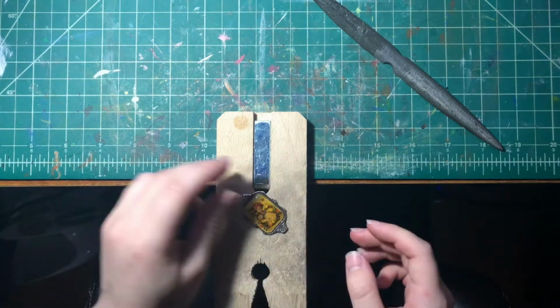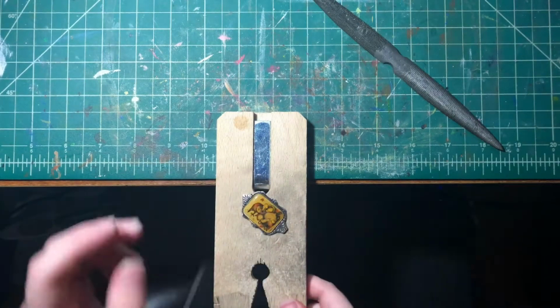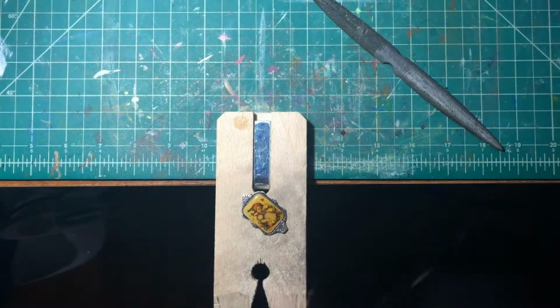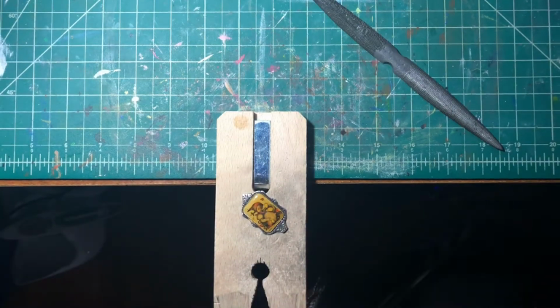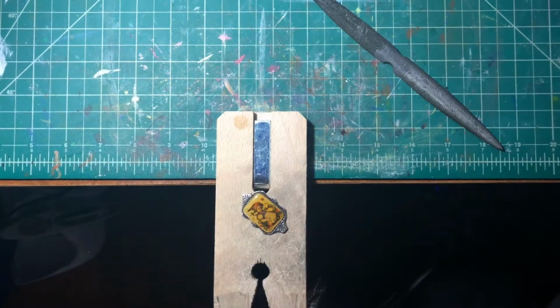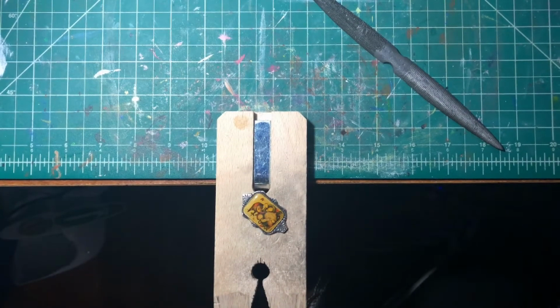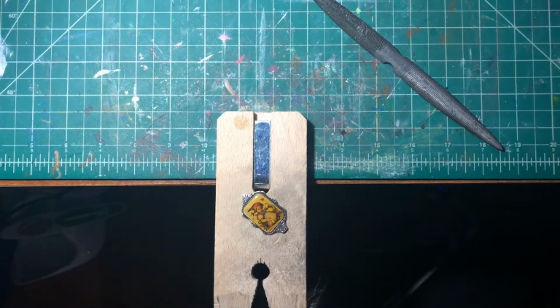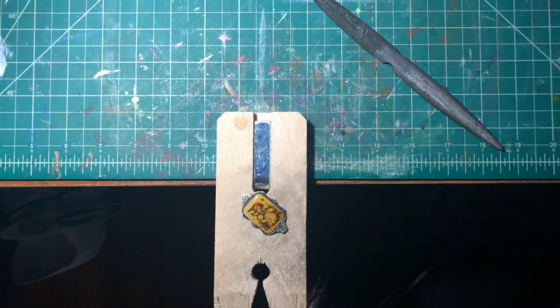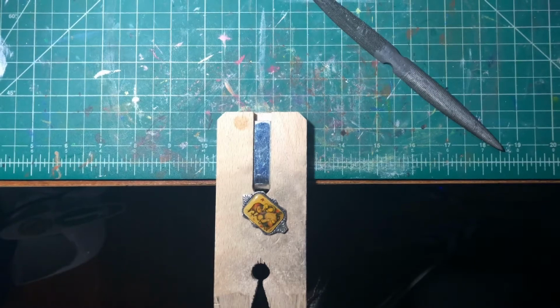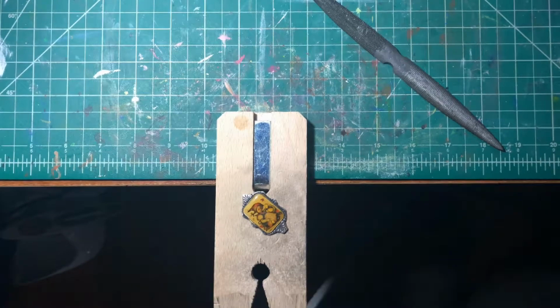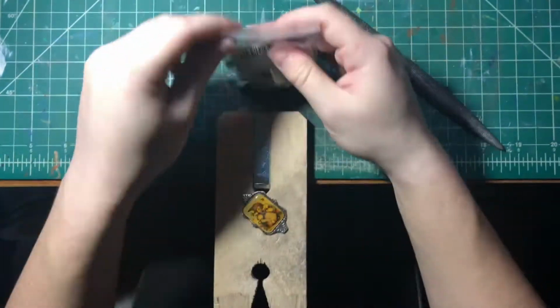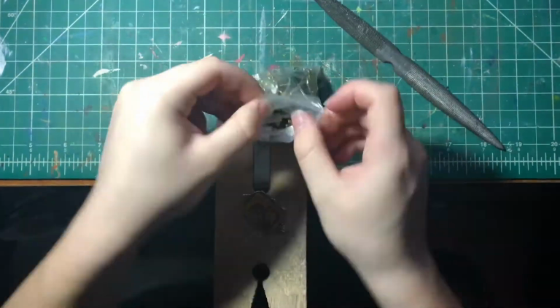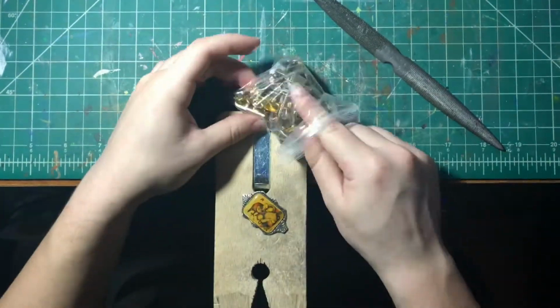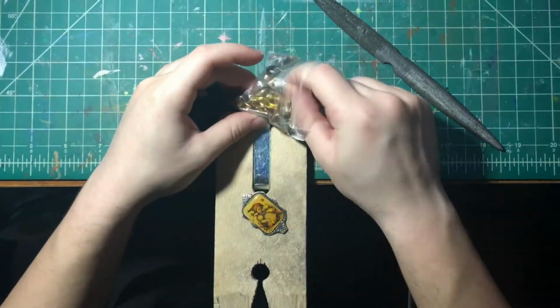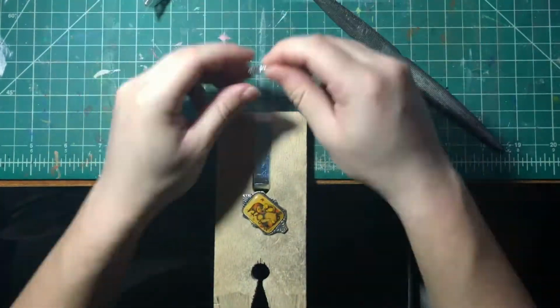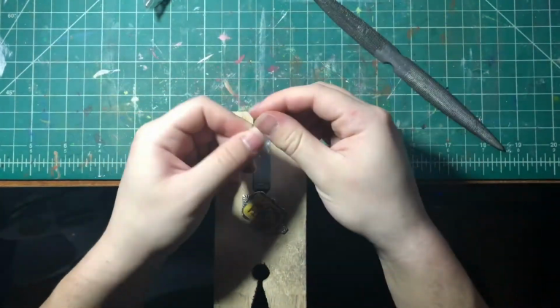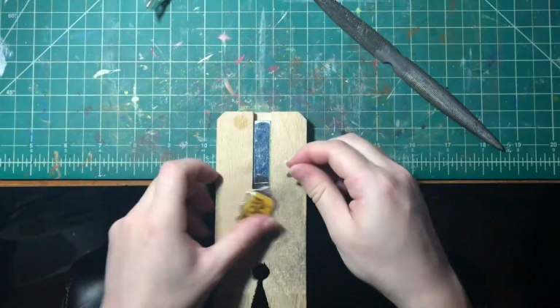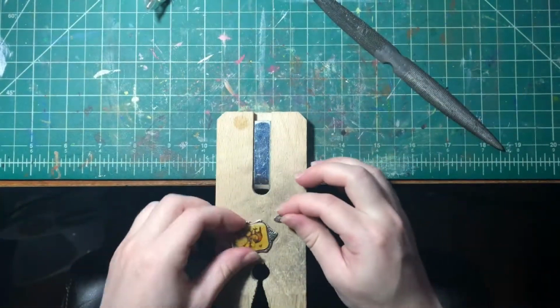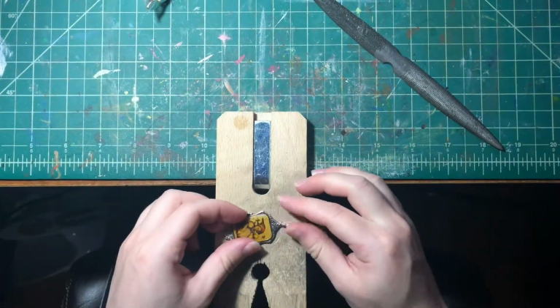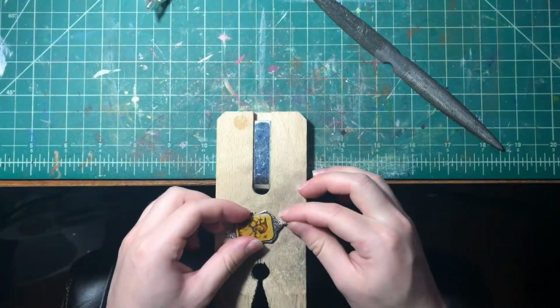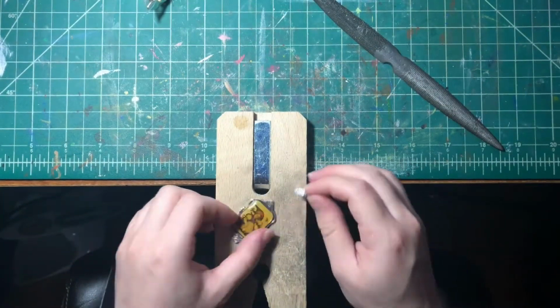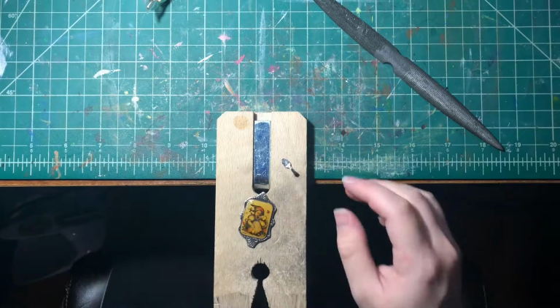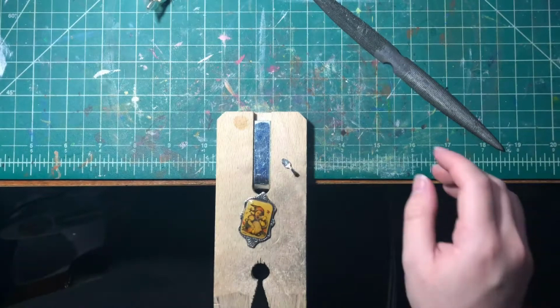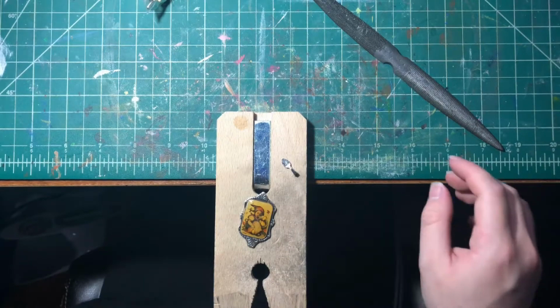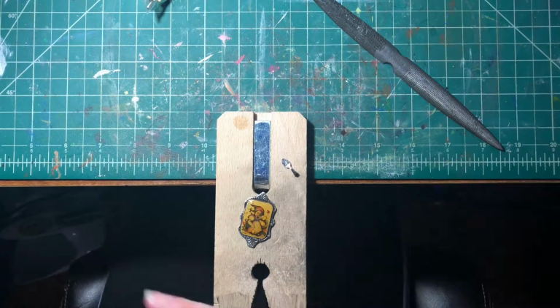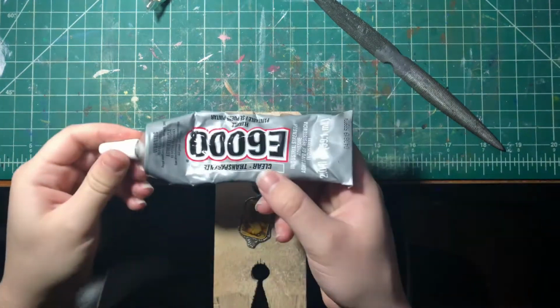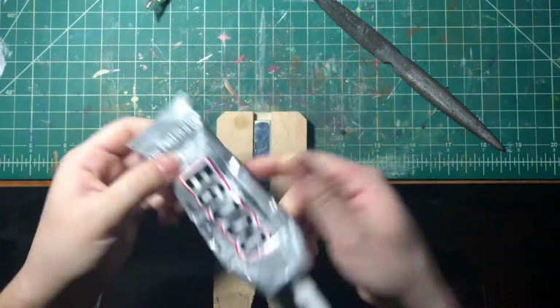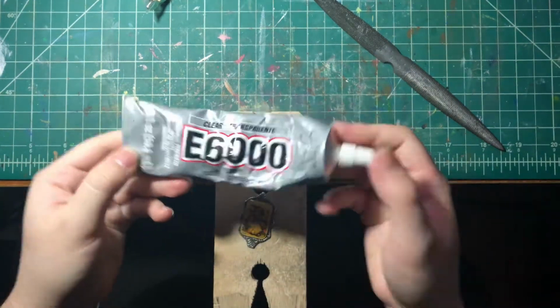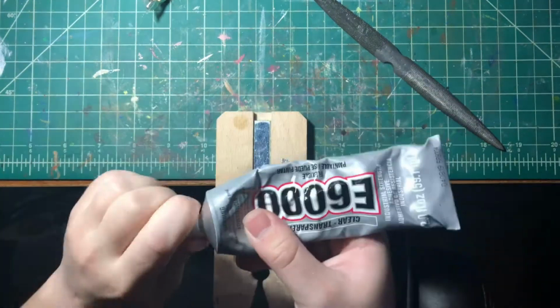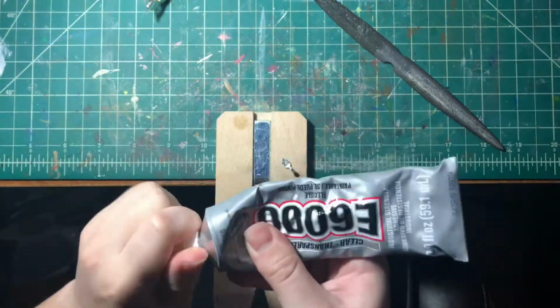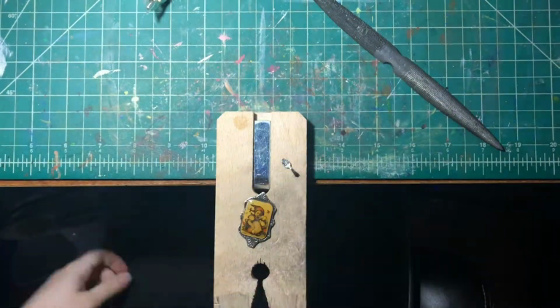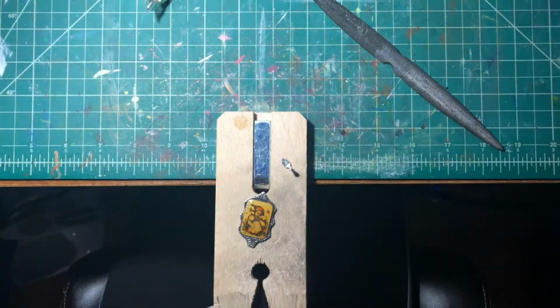After filing, I glue a bale onto it. A bale is basically a piece that connects the pendant to the necklace chain. I'm using E6000 to glue it.